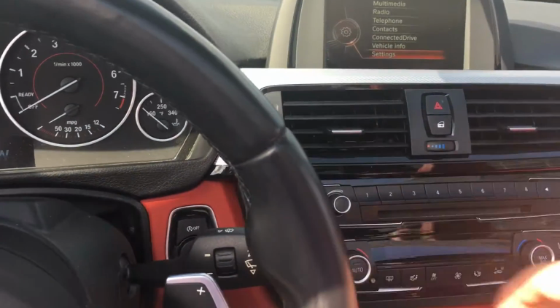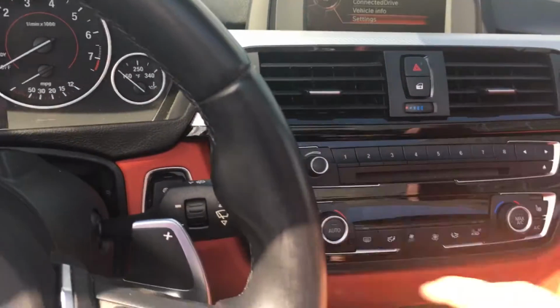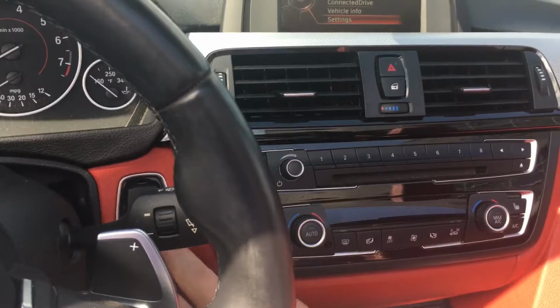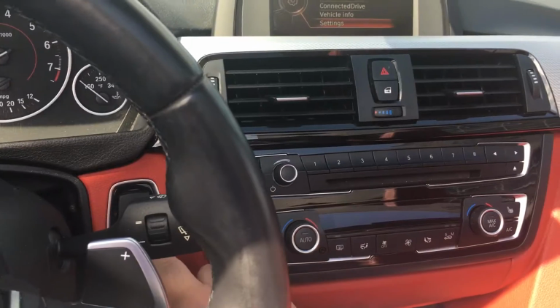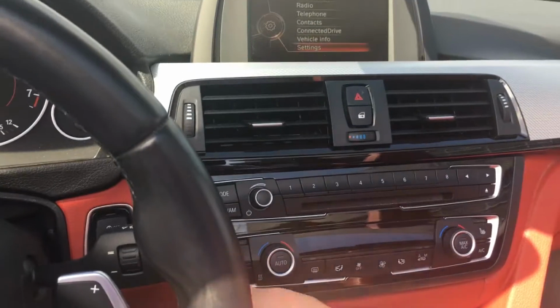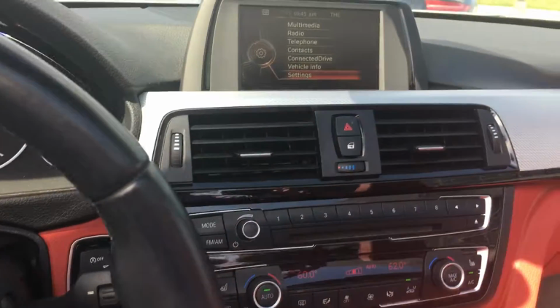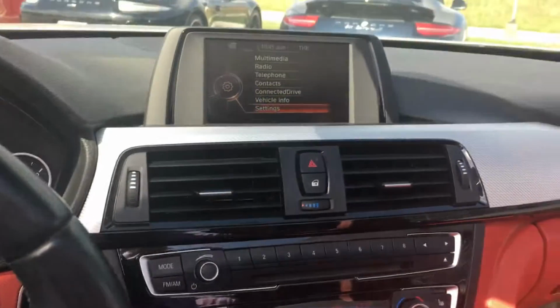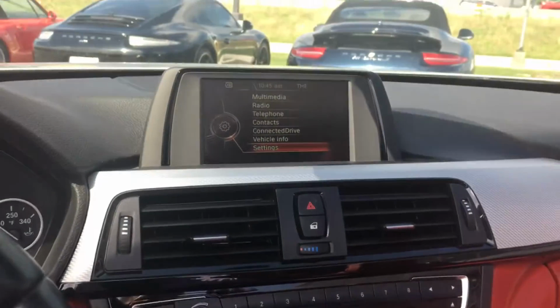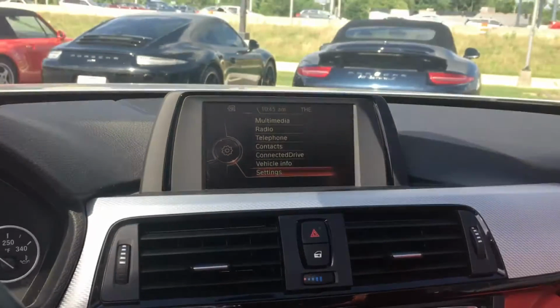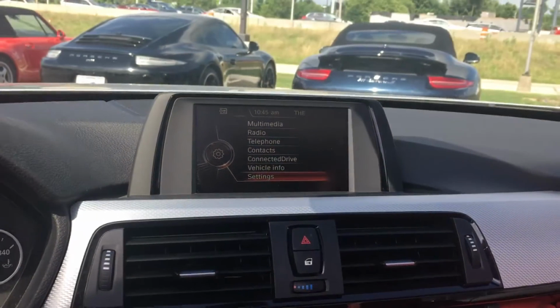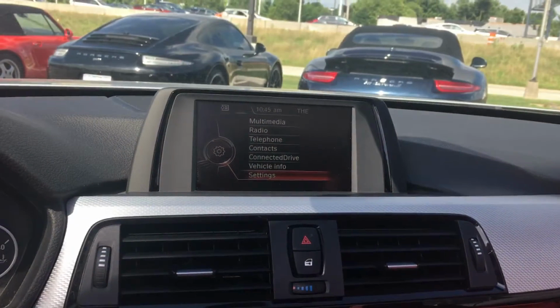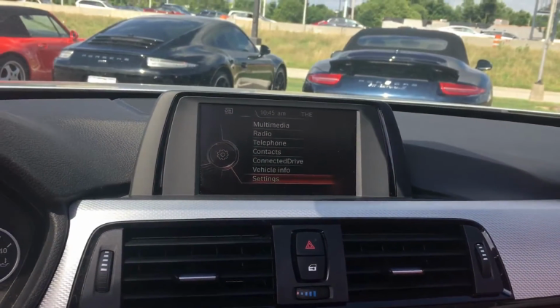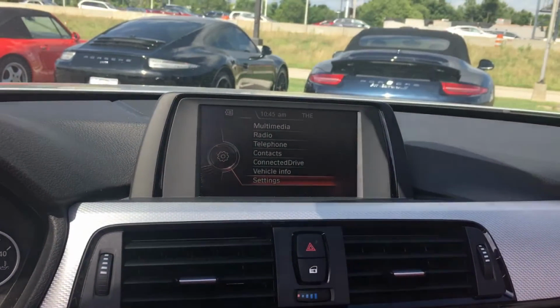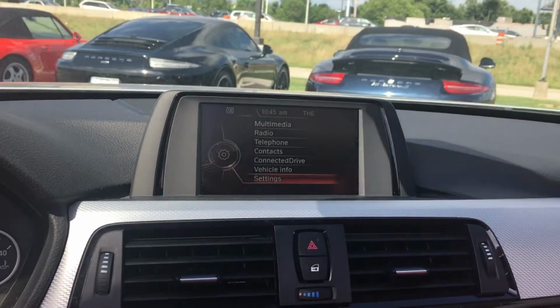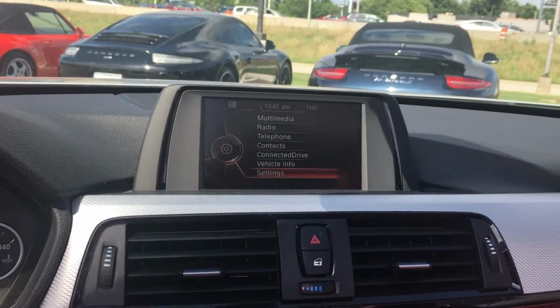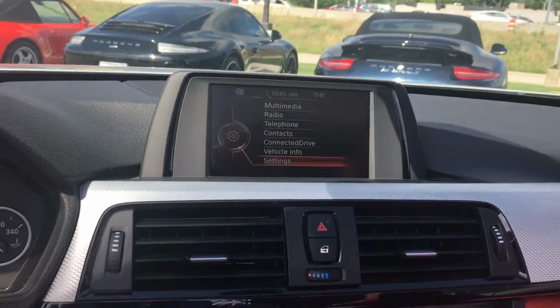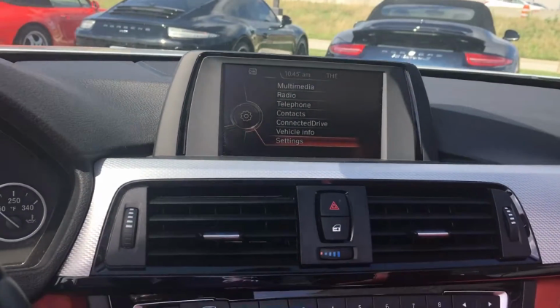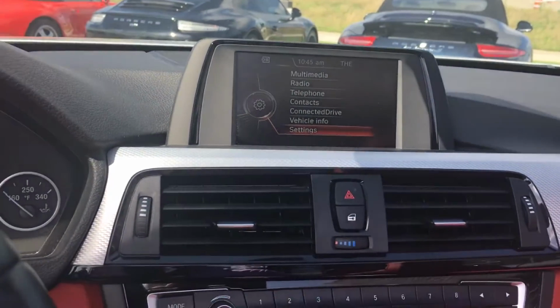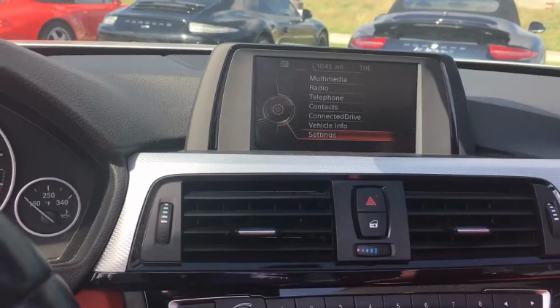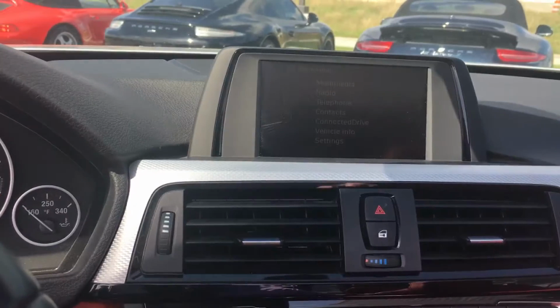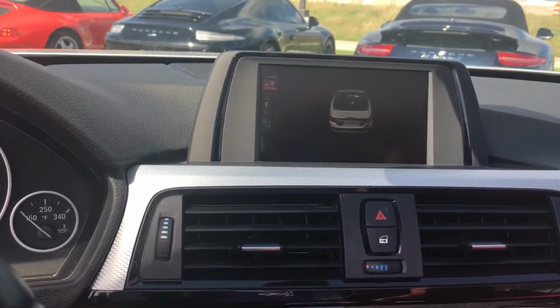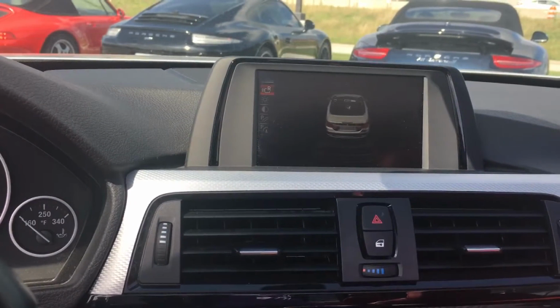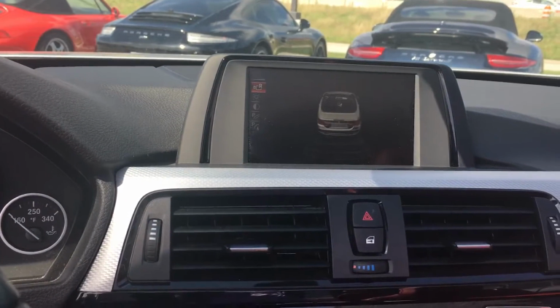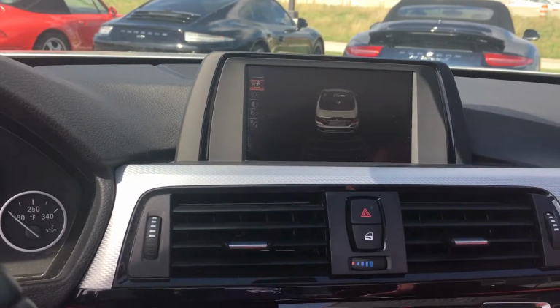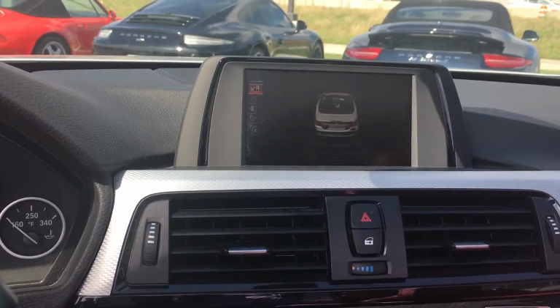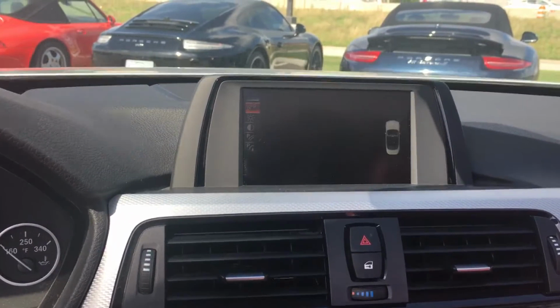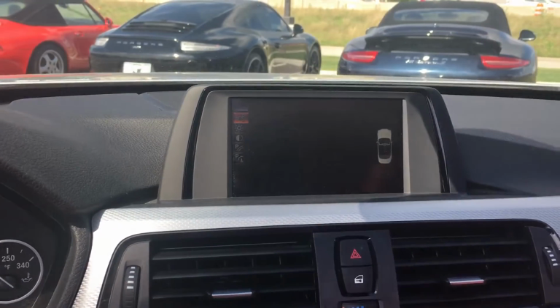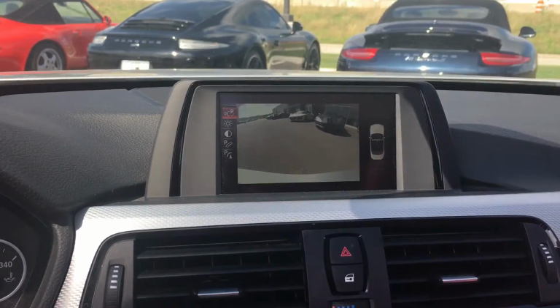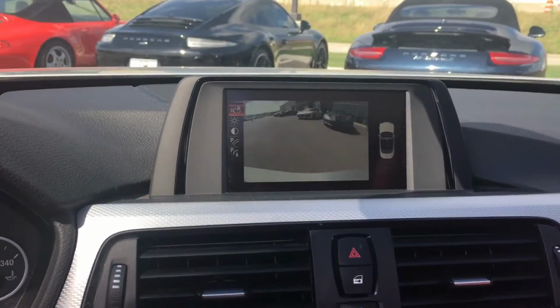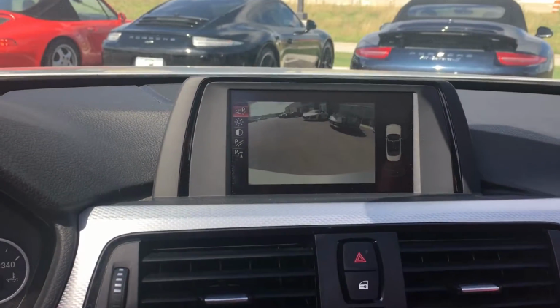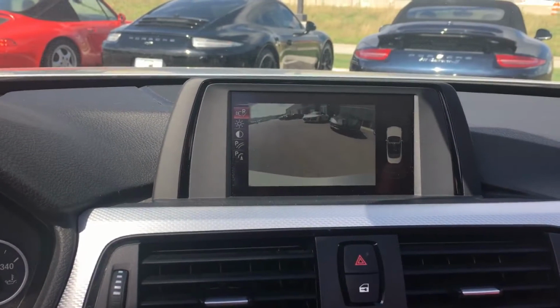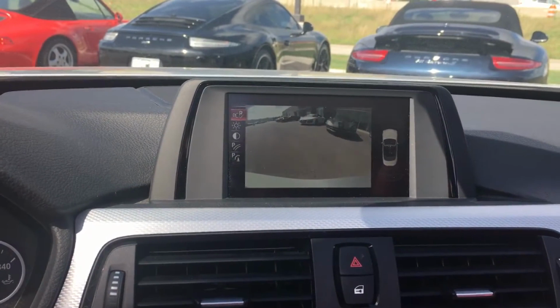The steering wheel does have voice control and it is a heated steering wheel as well. You've got a great infotainment cluster here with Bluetooth connectivity and a great backup camera.